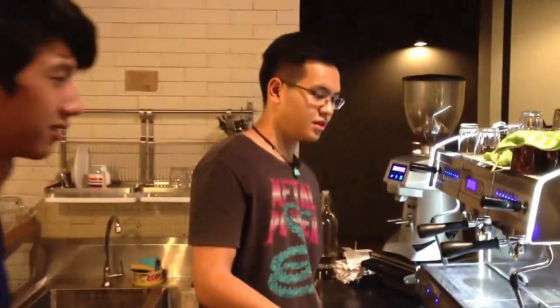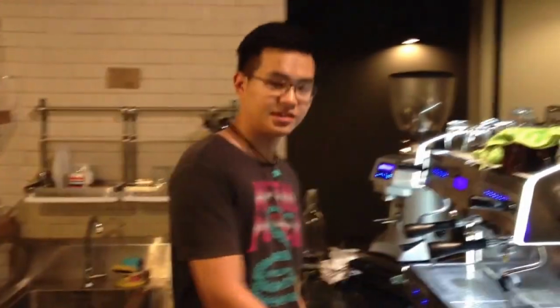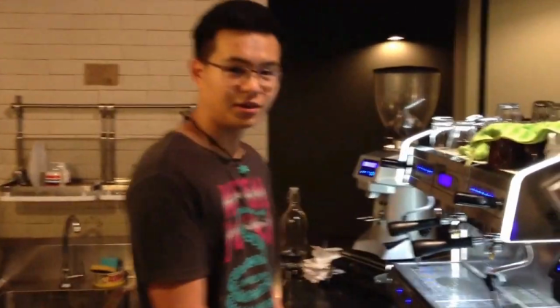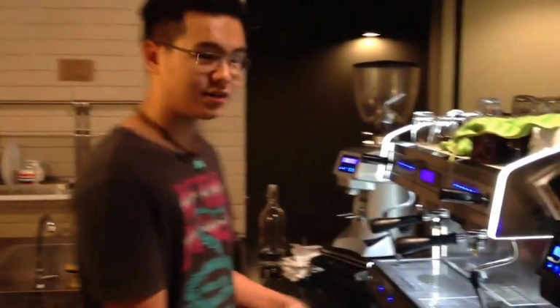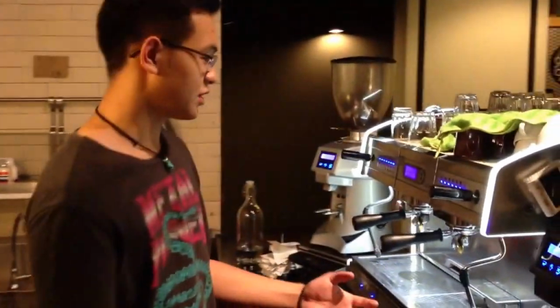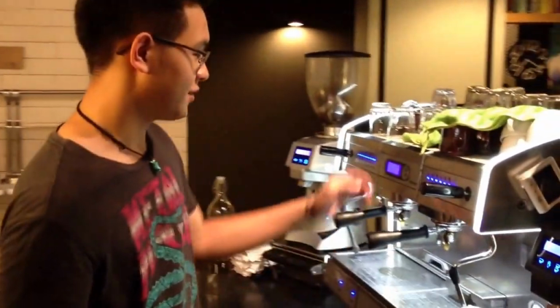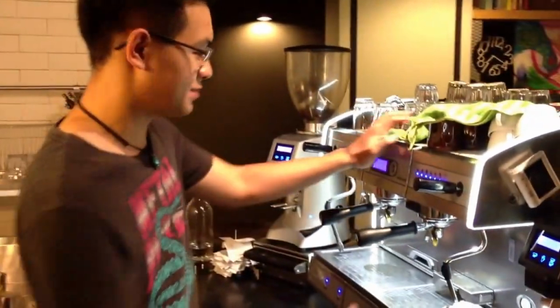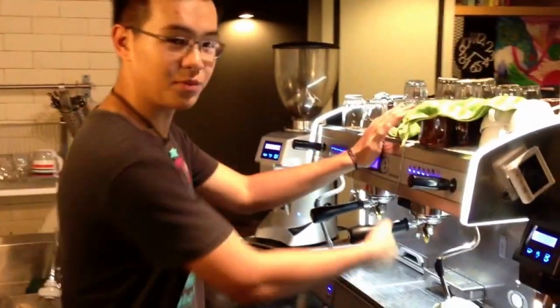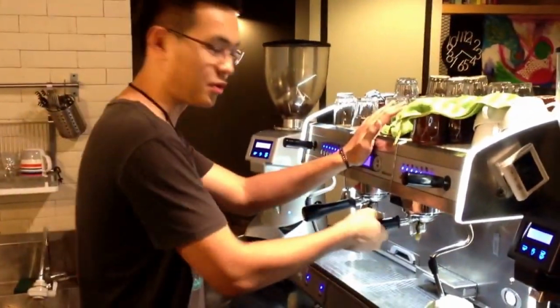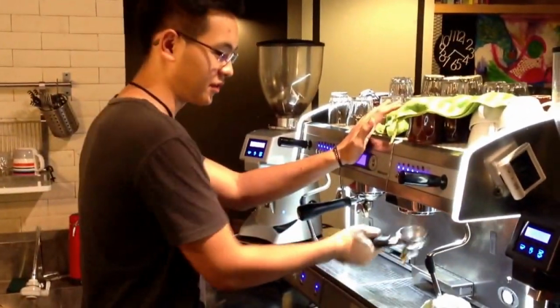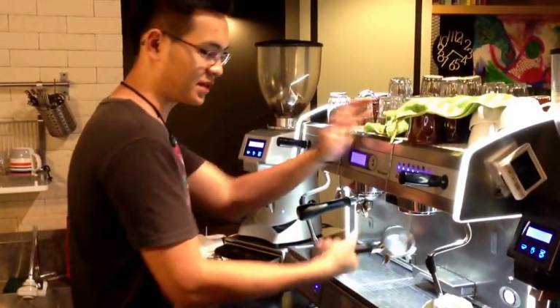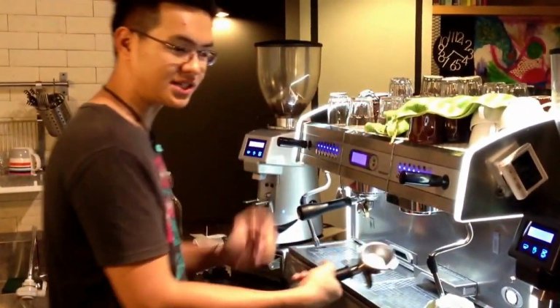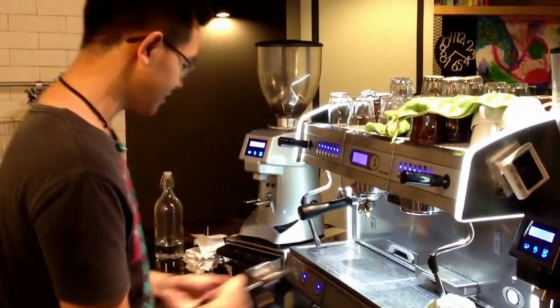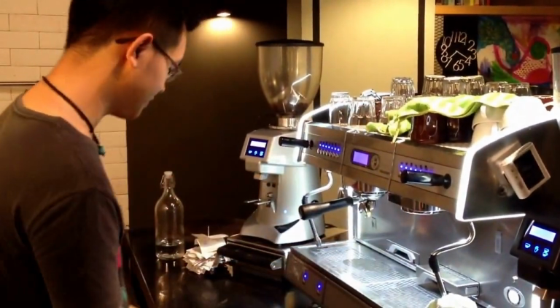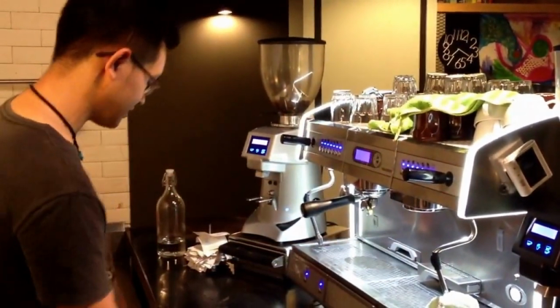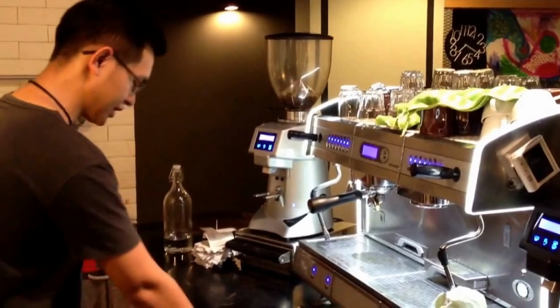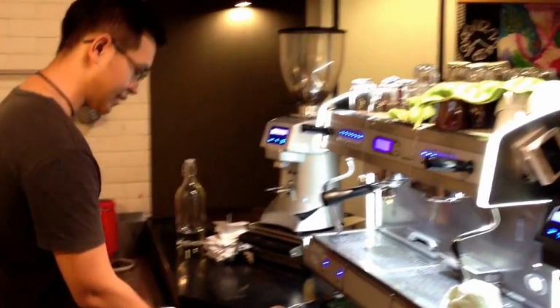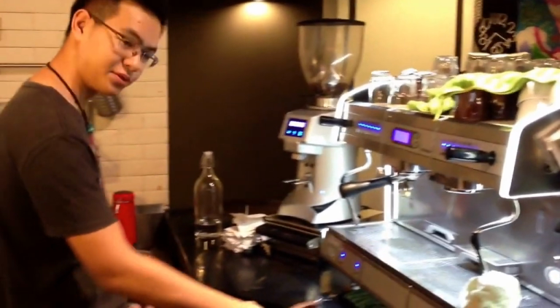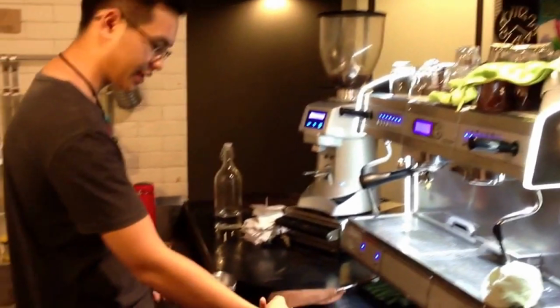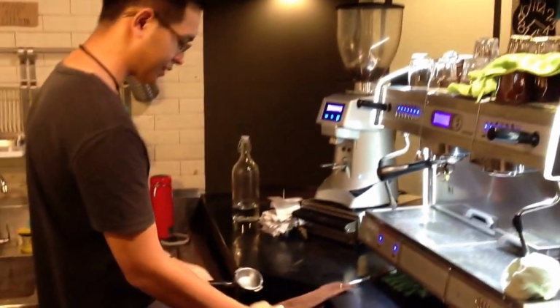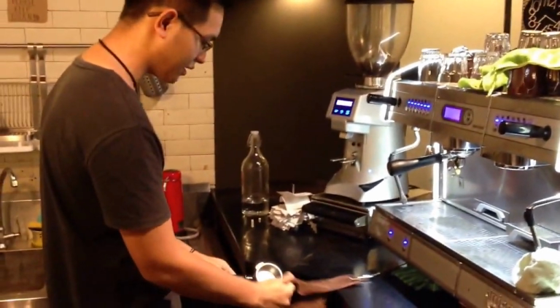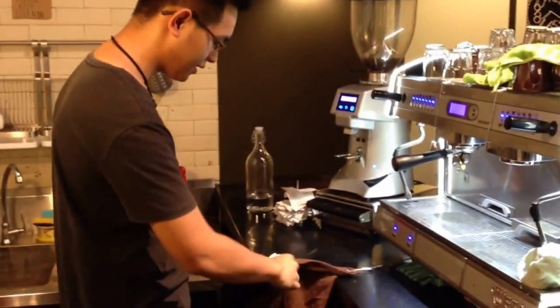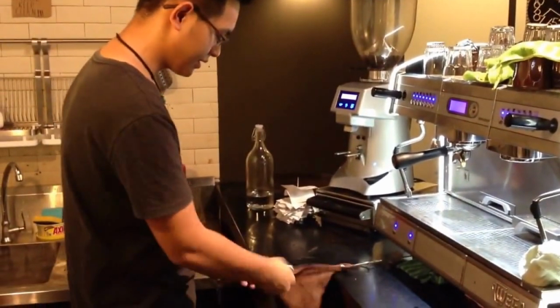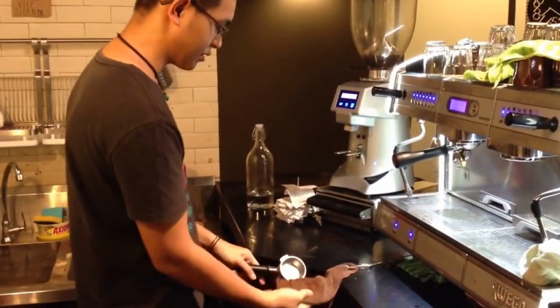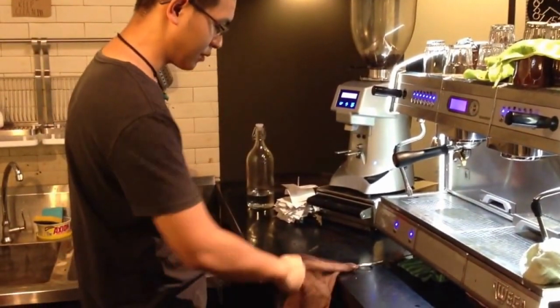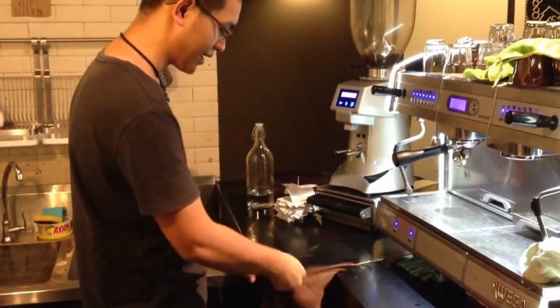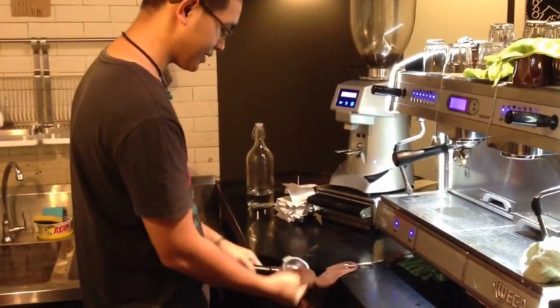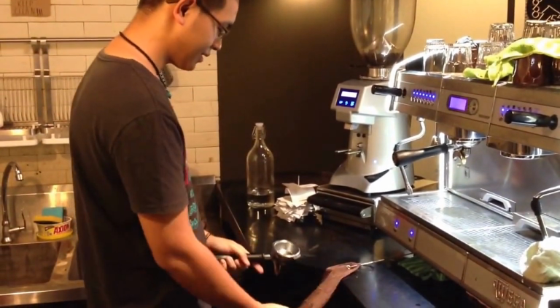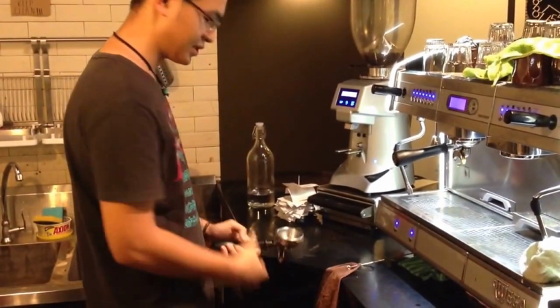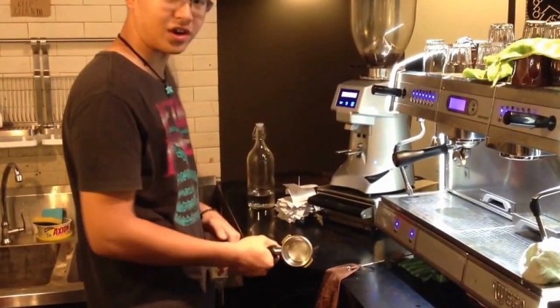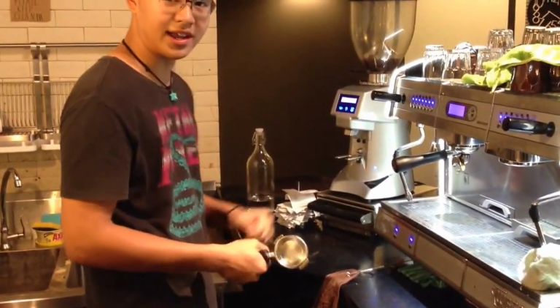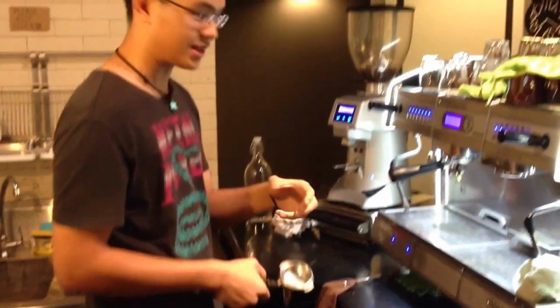So to draw a shot, first we have to flush the water filter. The mixer is clean — use two fingers to pop it, and just go around the world twice. The mixer is dry, then it's clean.